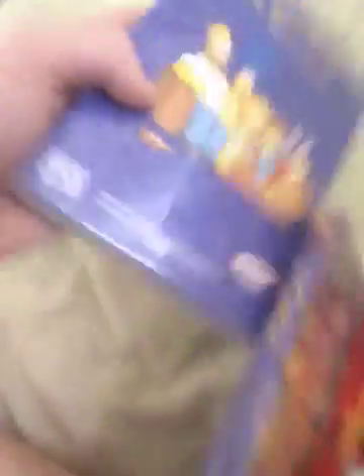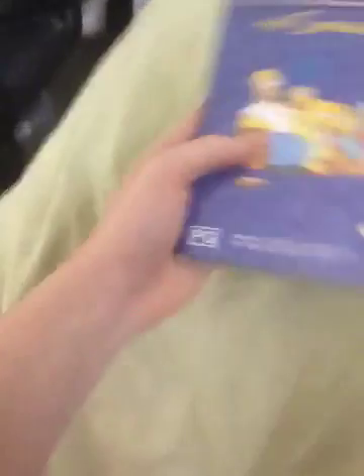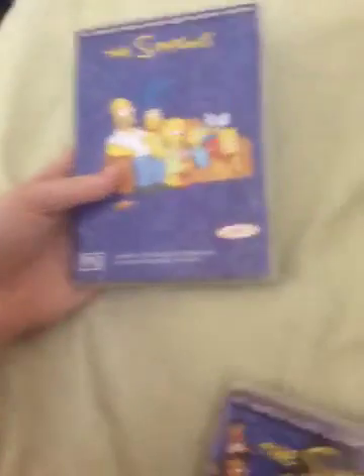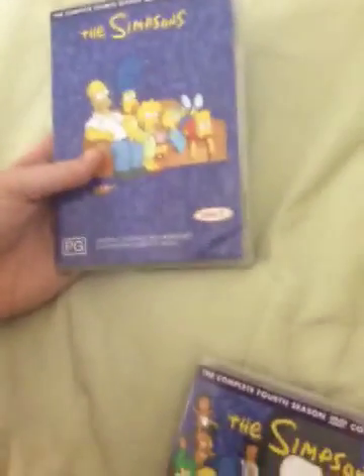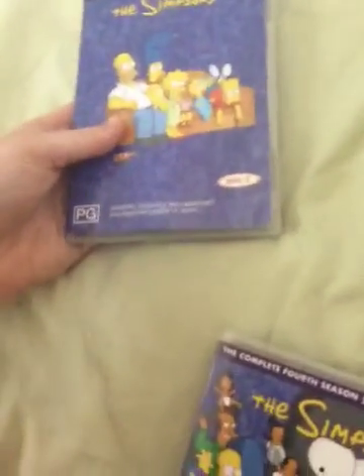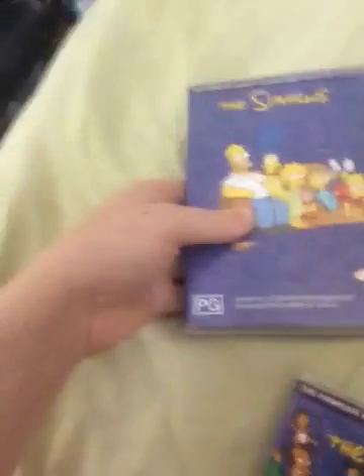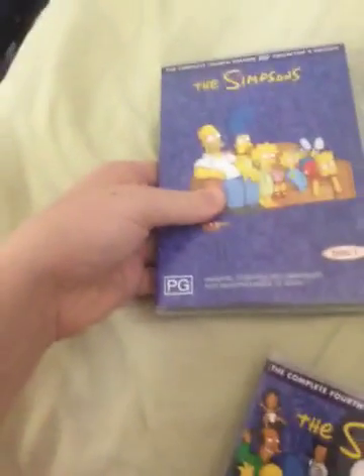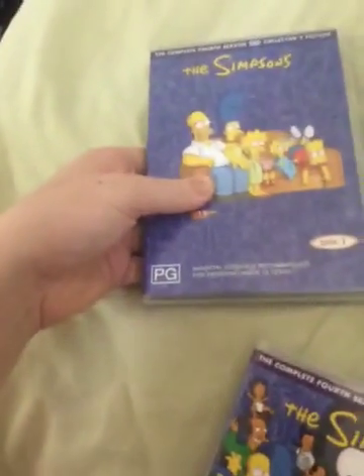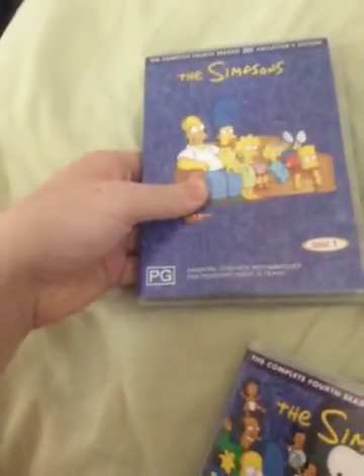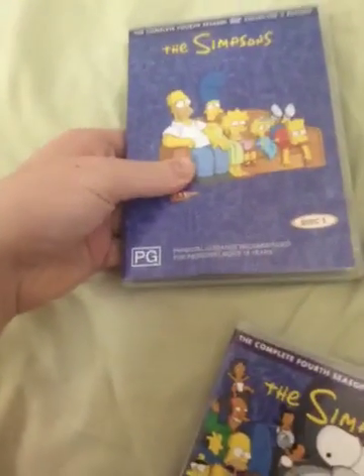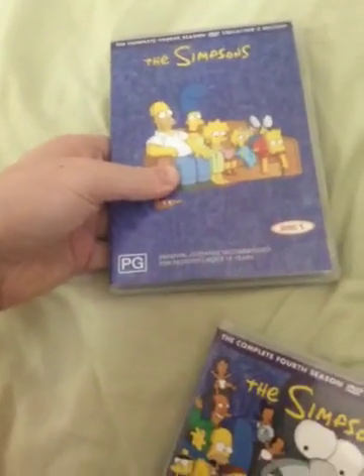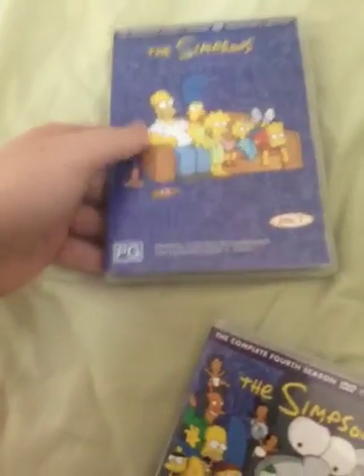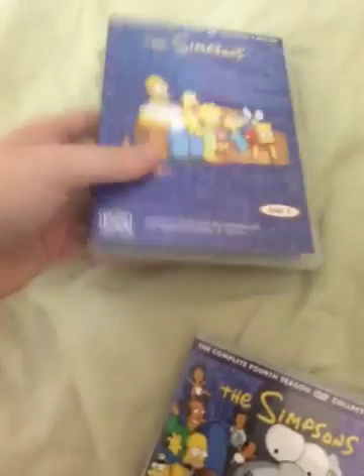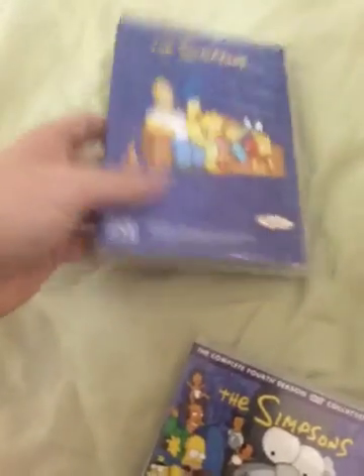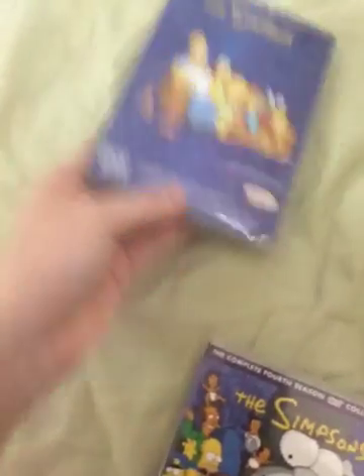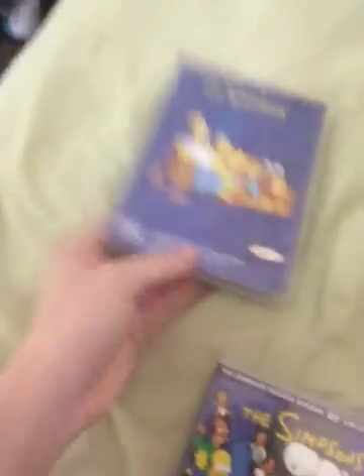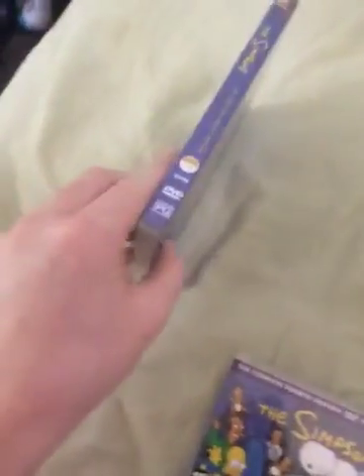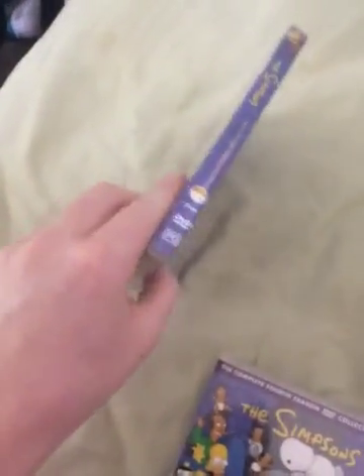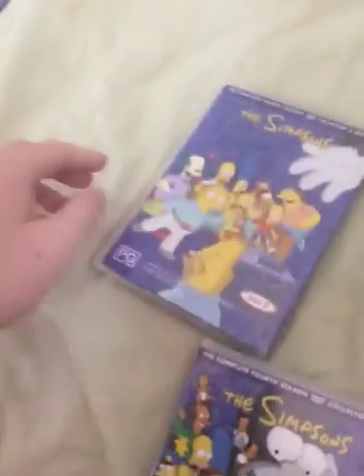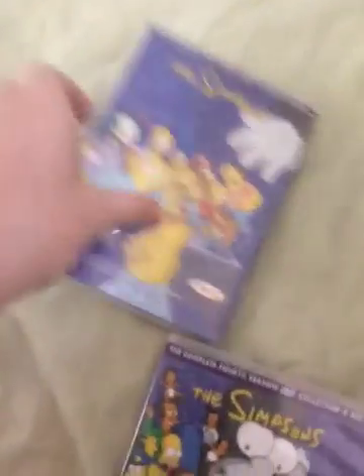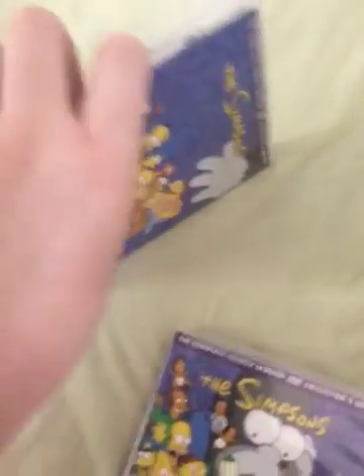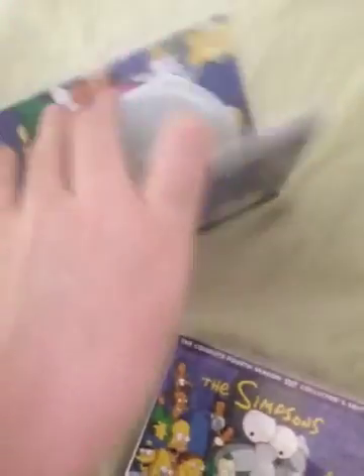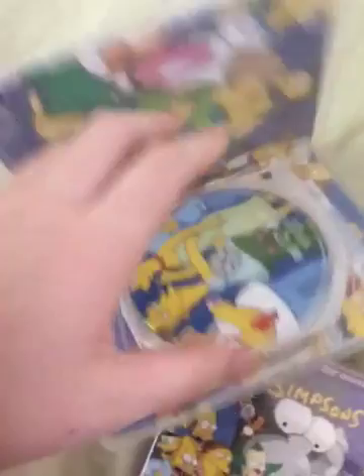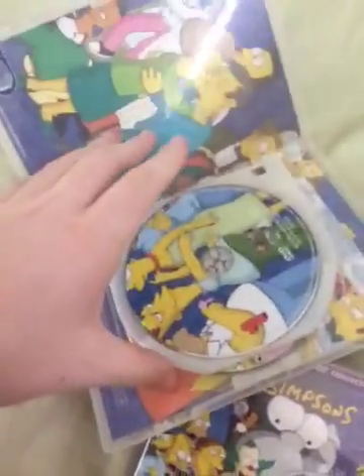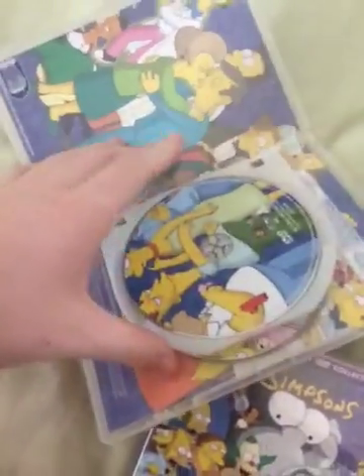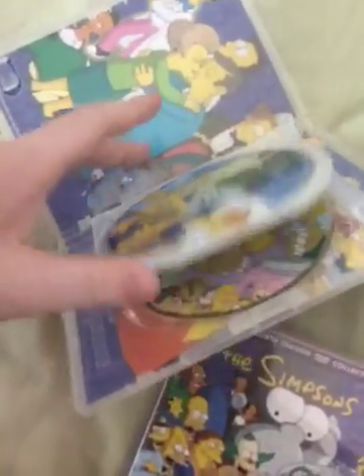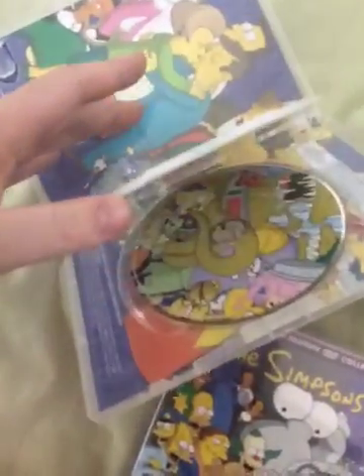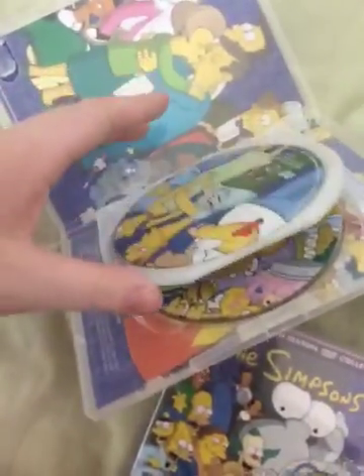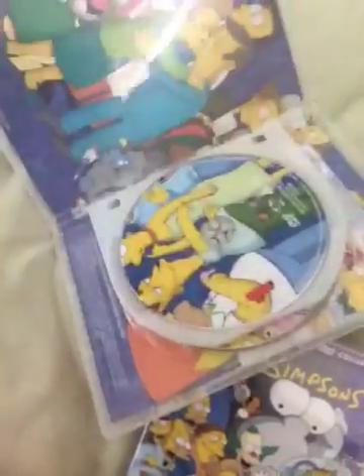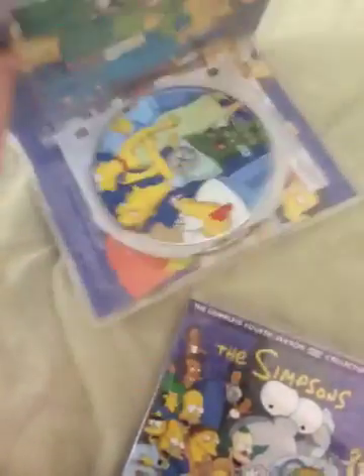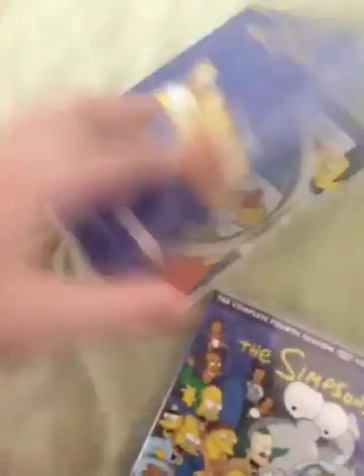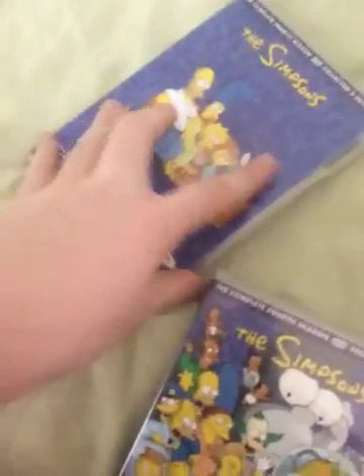First up is Simpsons Complete Series 4, Discs 1 and 2. It's rated PG. Here's the front, and the back. Discs 1 and 2. Inside shows the Simpsons characters.